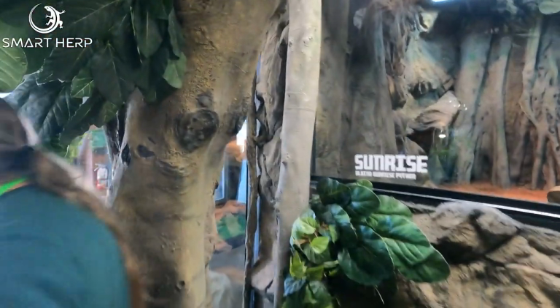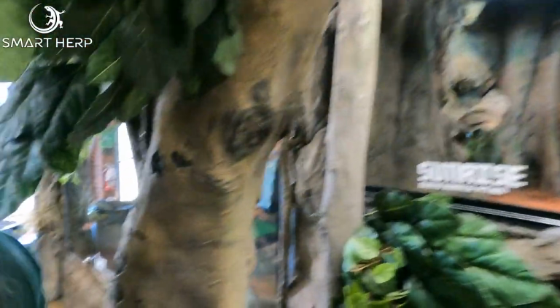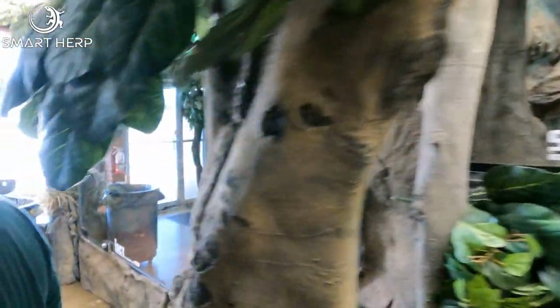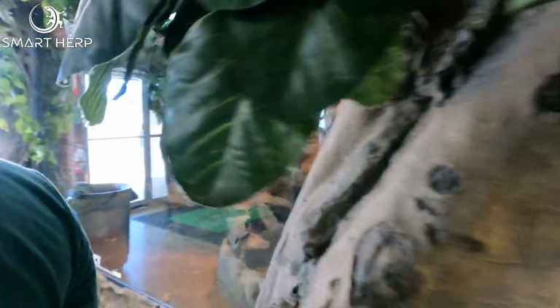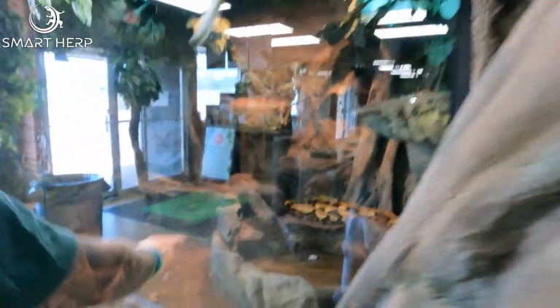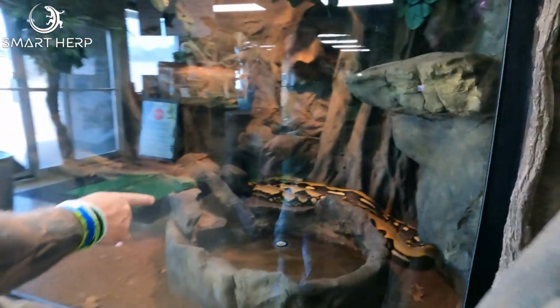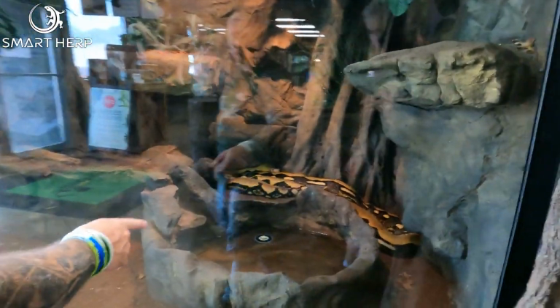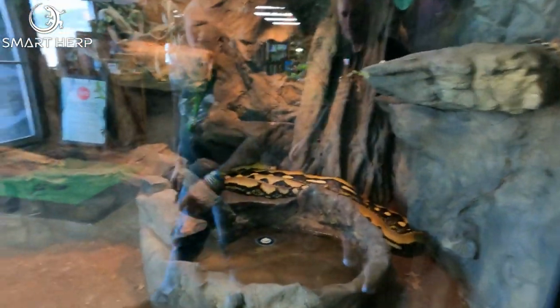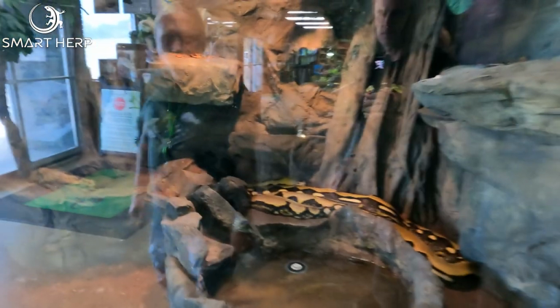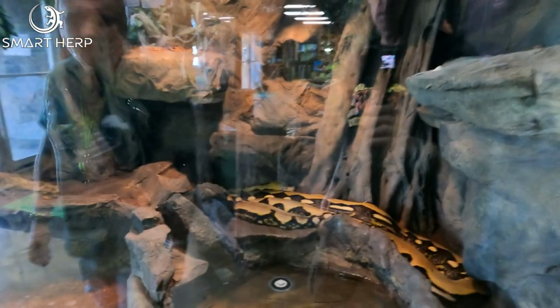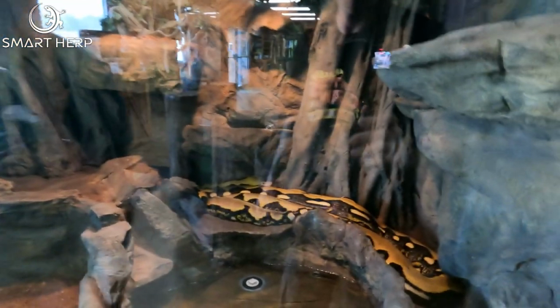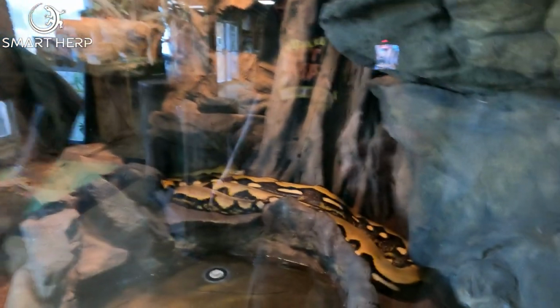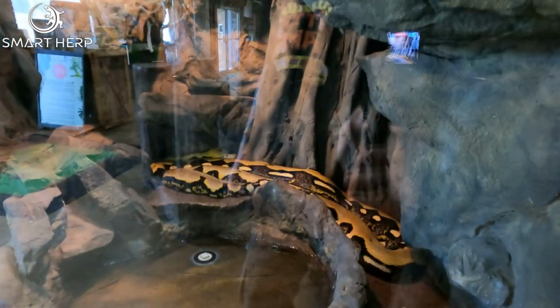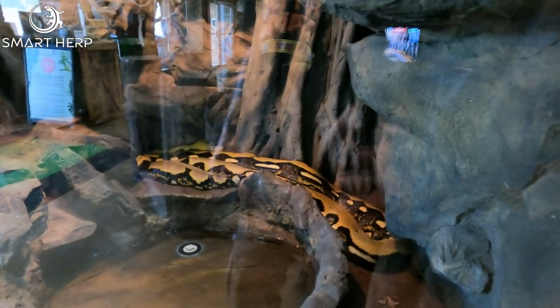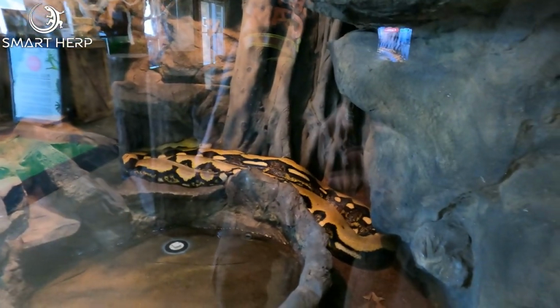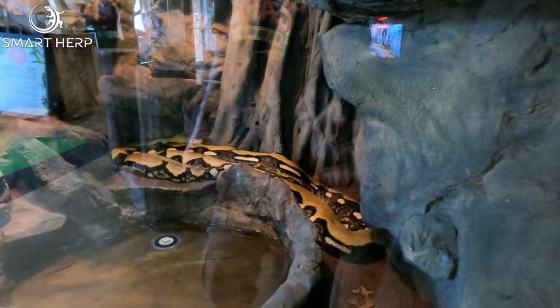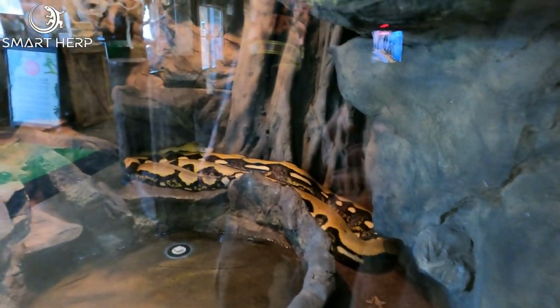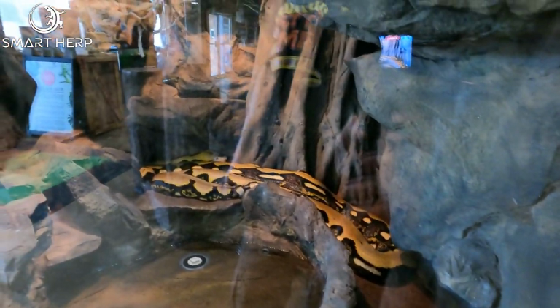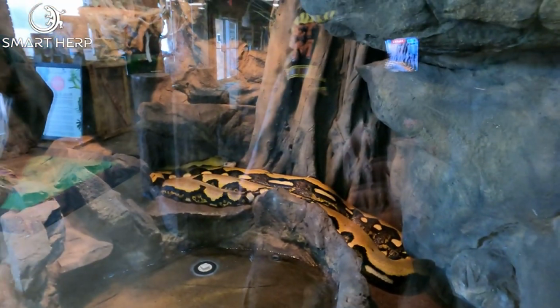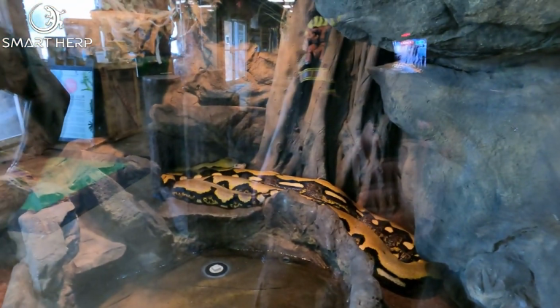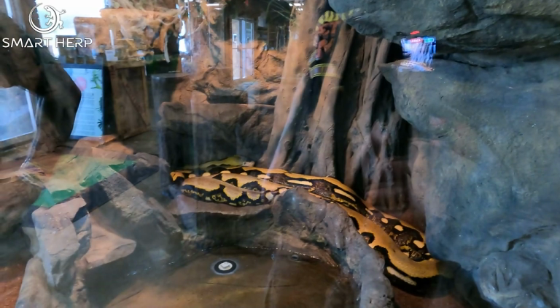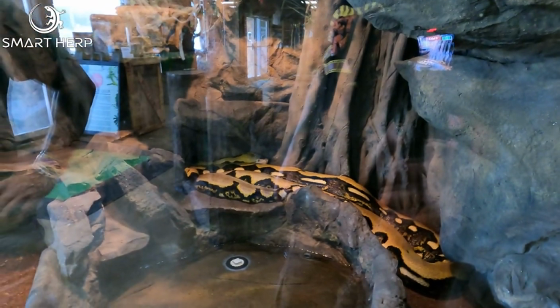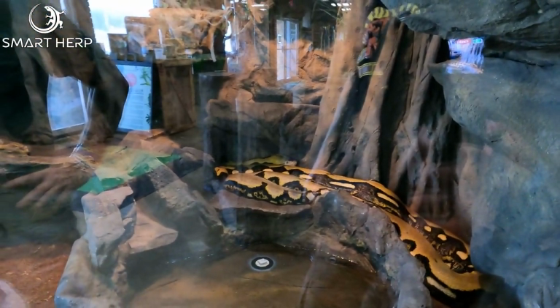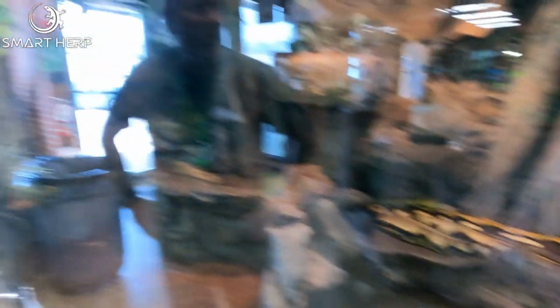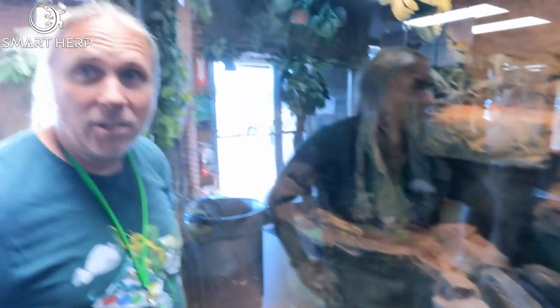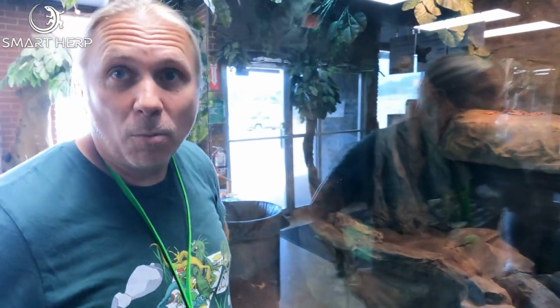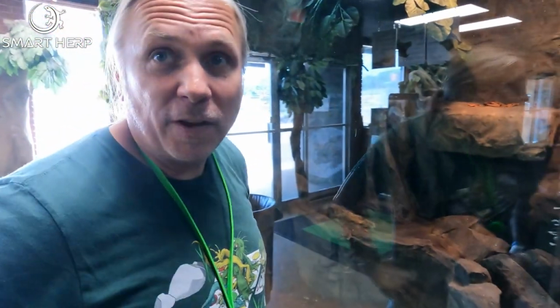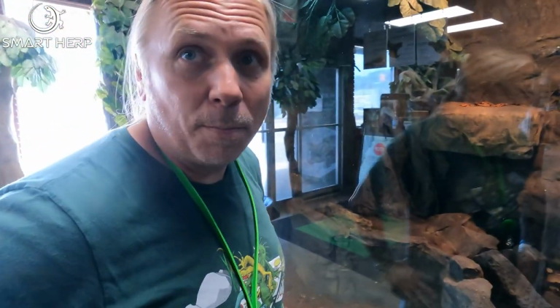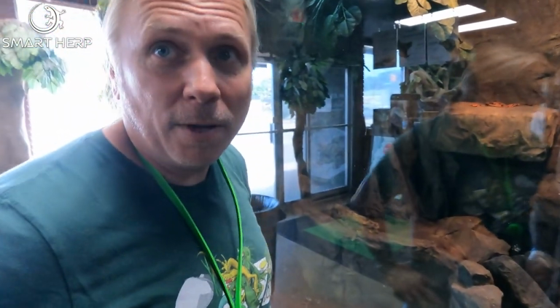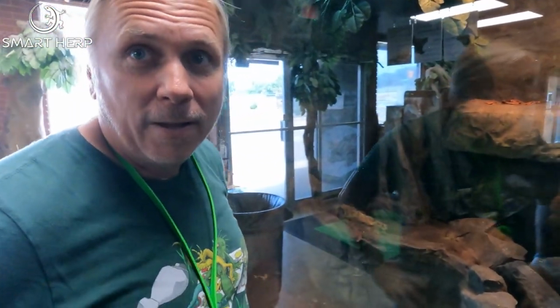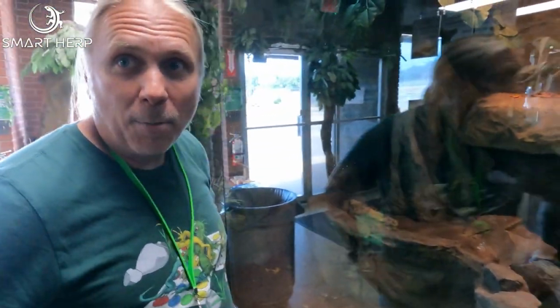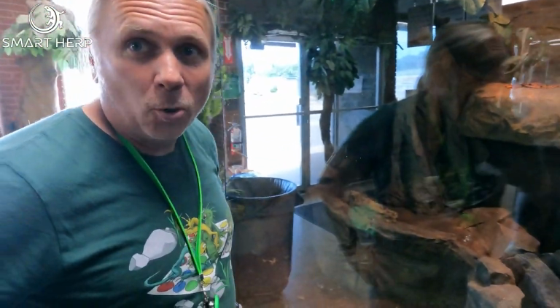My biggest reticulated python is Lucy — she's actually 20 feet 2 inches. She's due for a feed here pretty soon, so maybe we'll get a chance to feed her tomorrow. That might be cool.